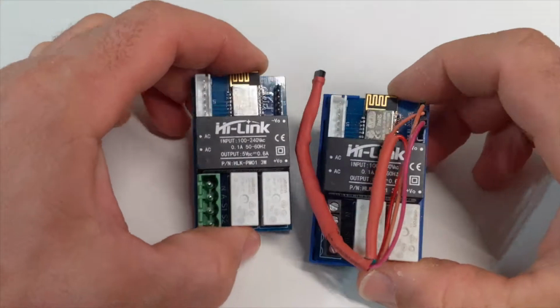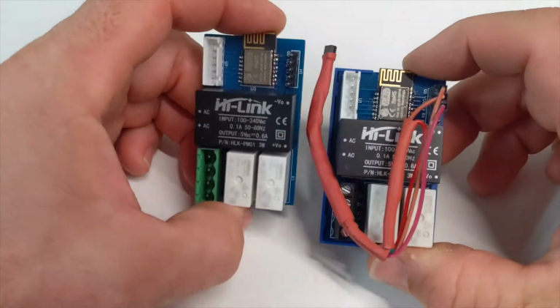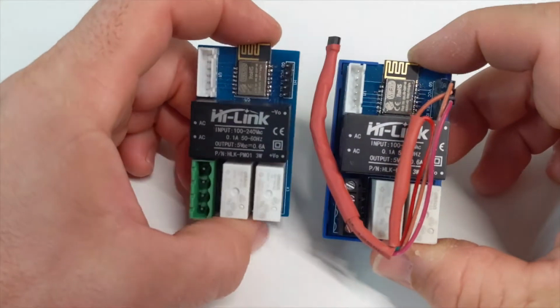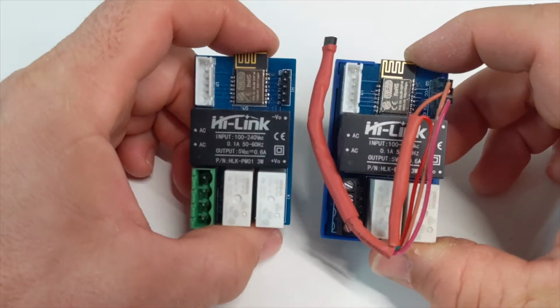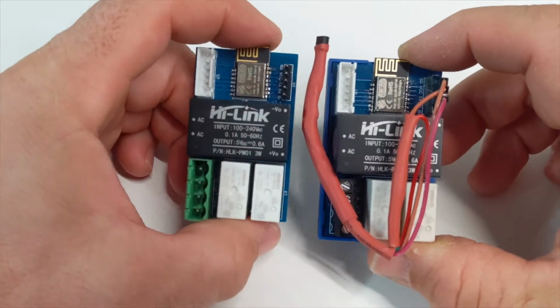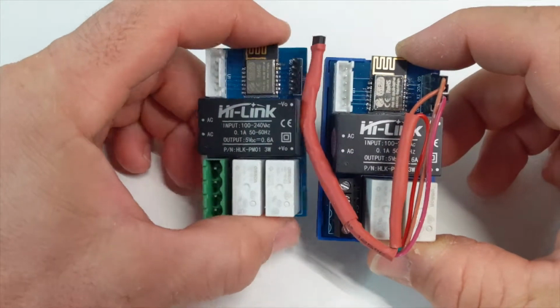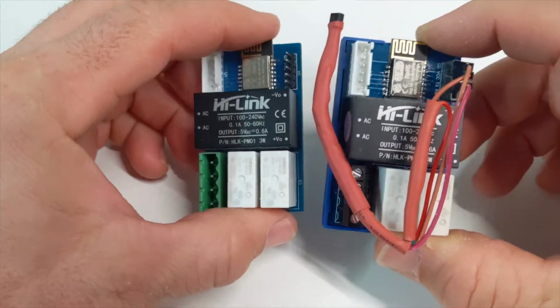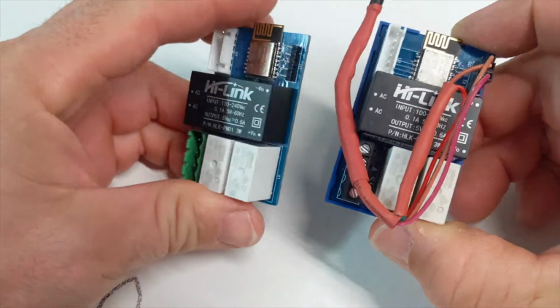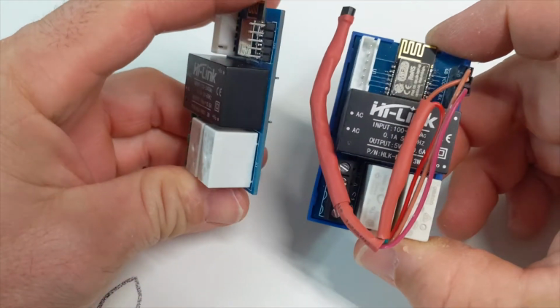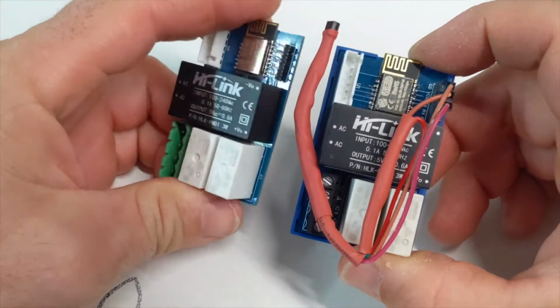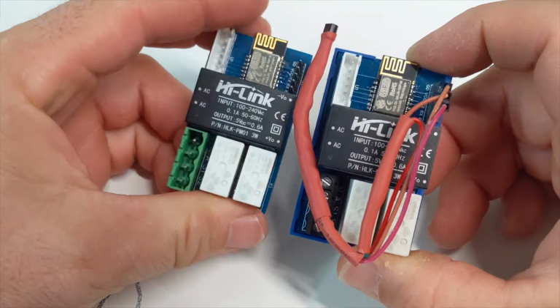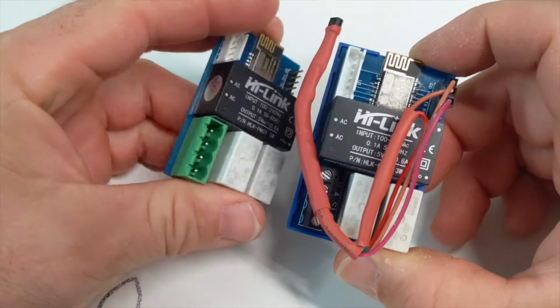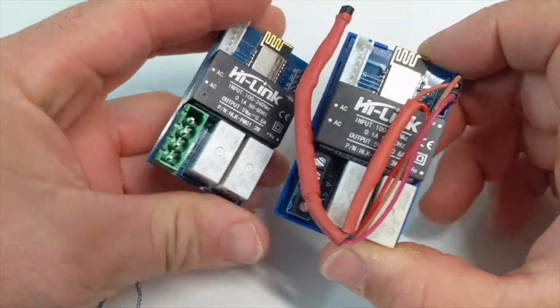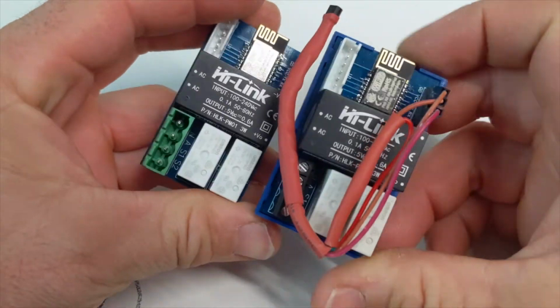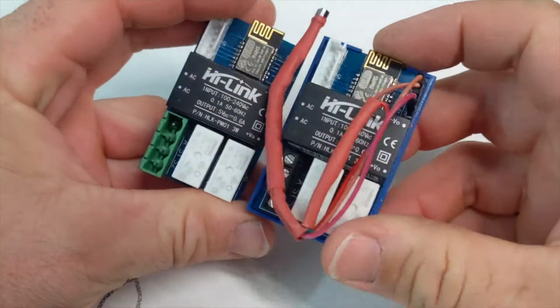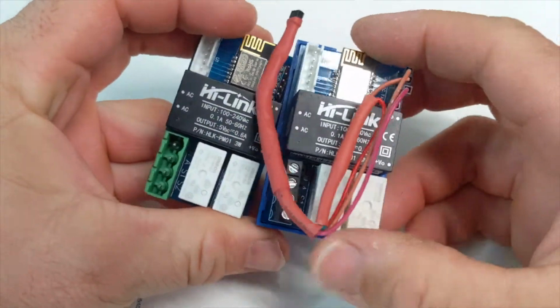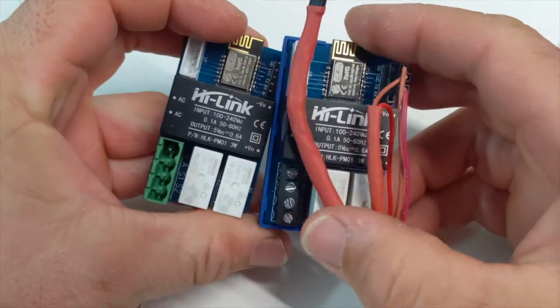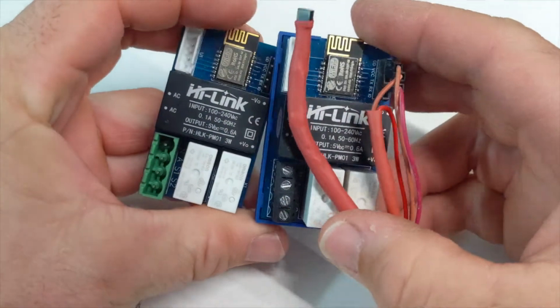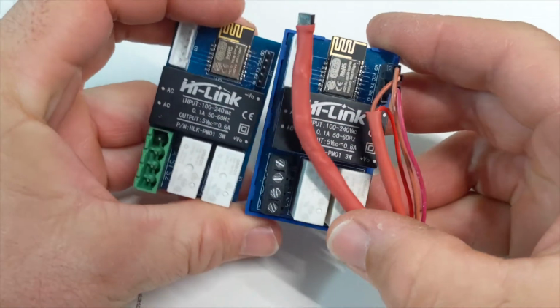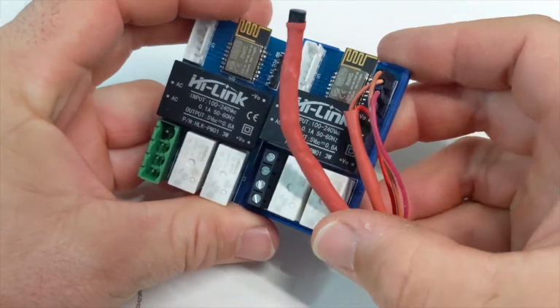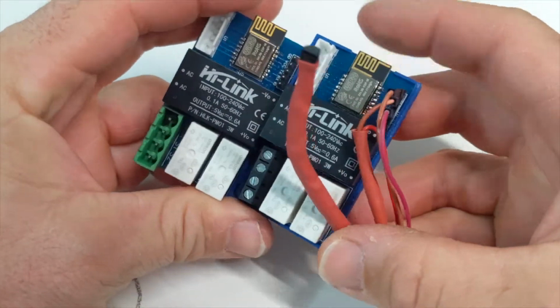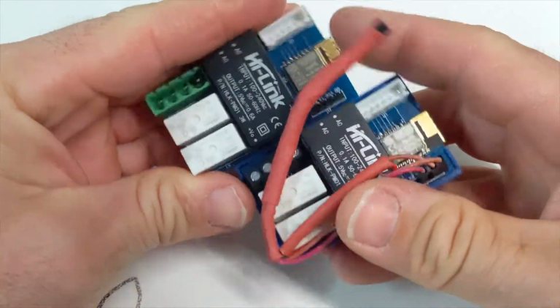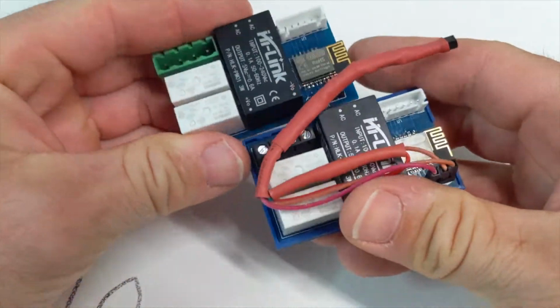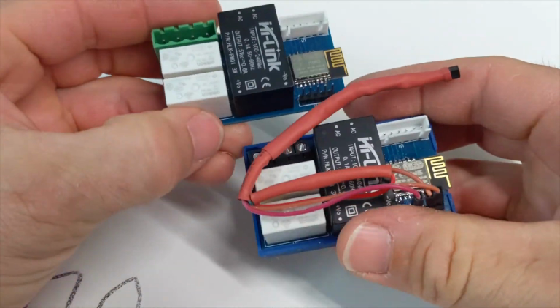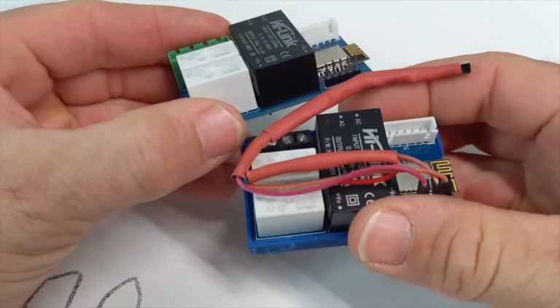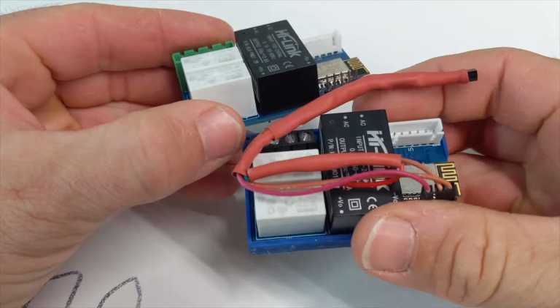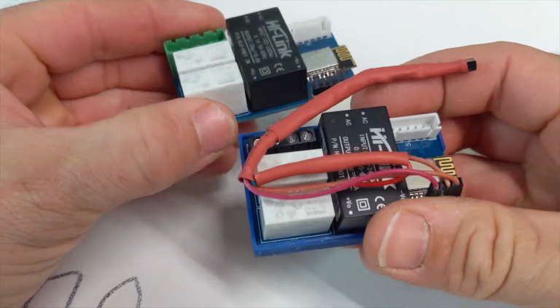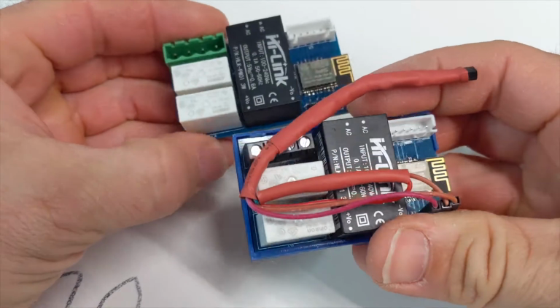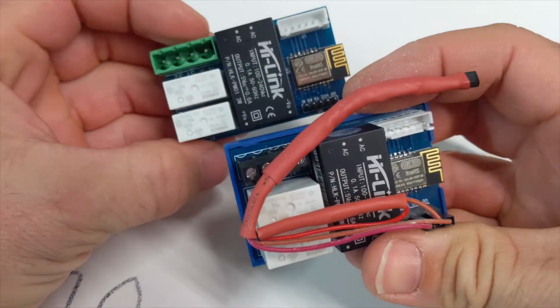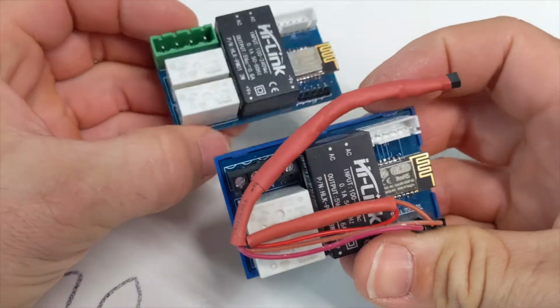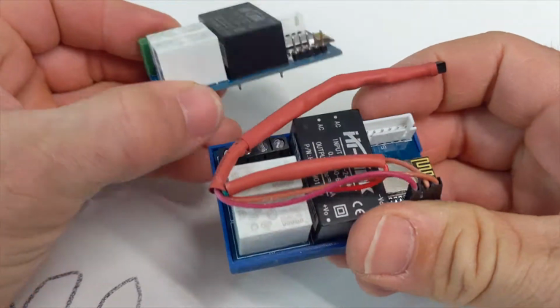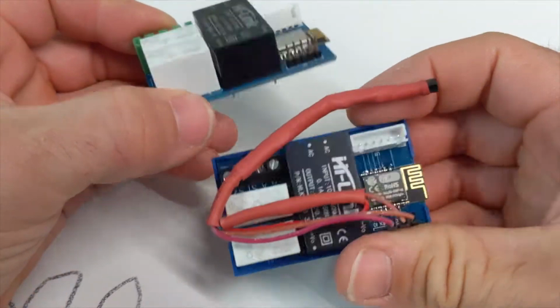Hi, it's James here. I've got this project I've been working on for a few months now. I've got these relay modules that are designed to fit in behind a switch plate, specifically an Australian wallbox.